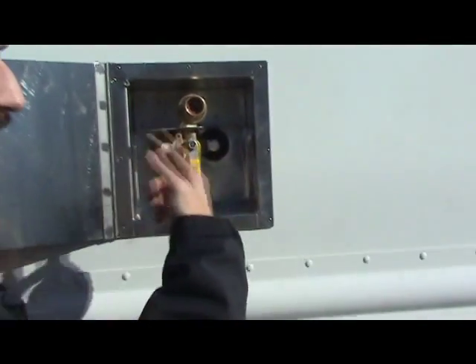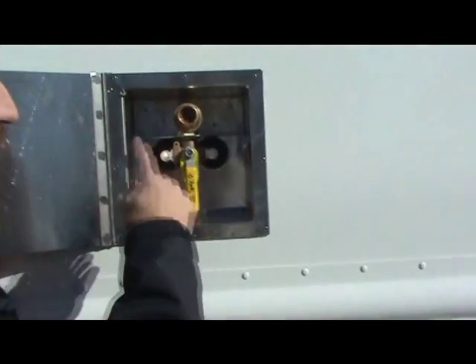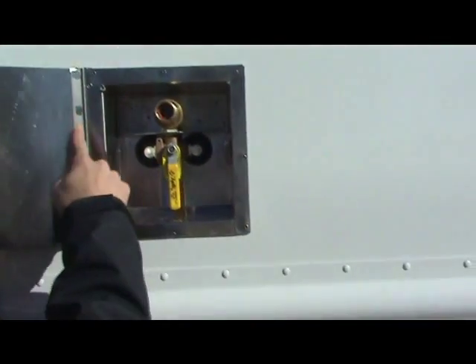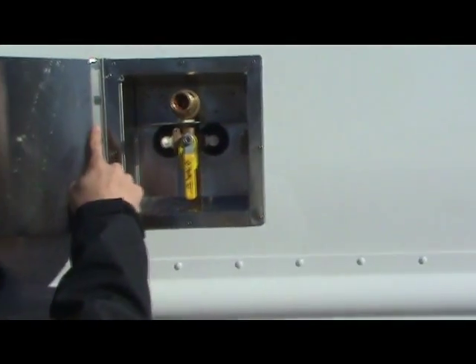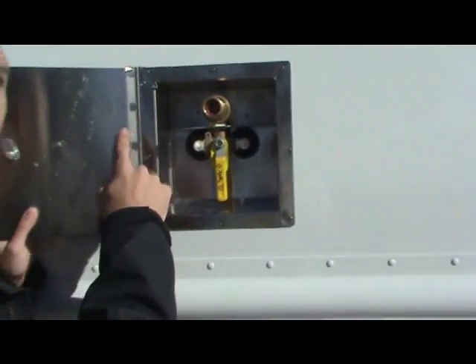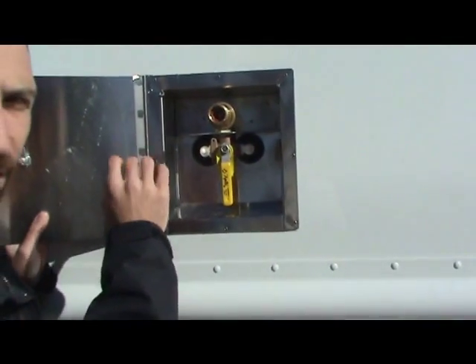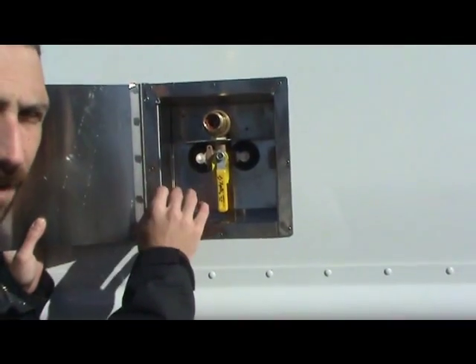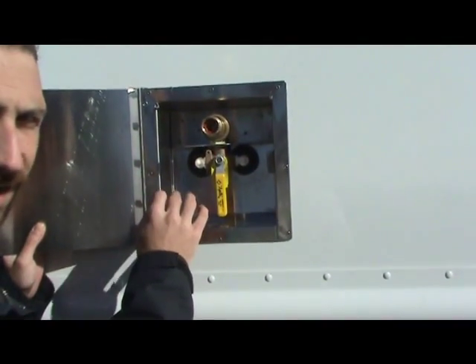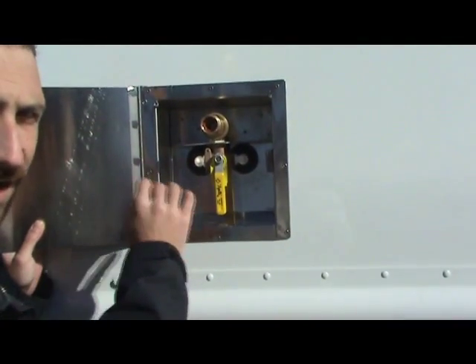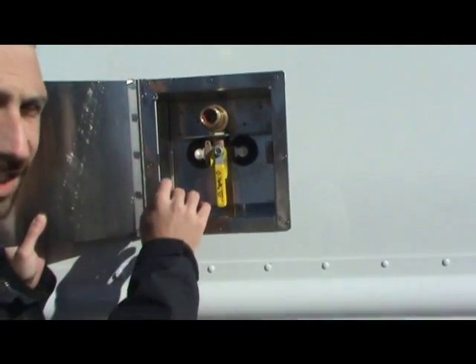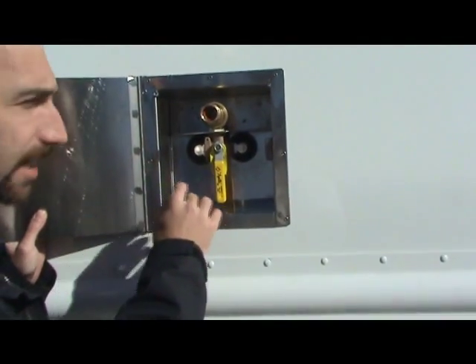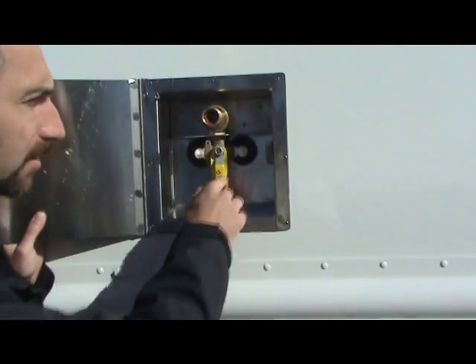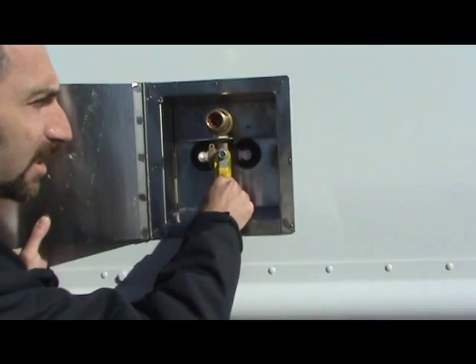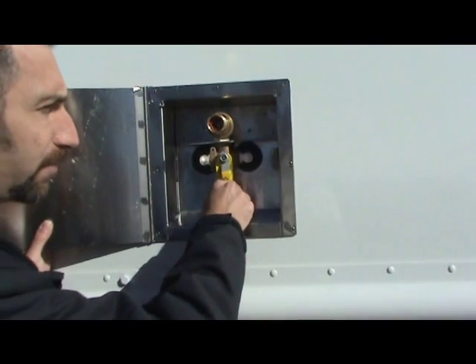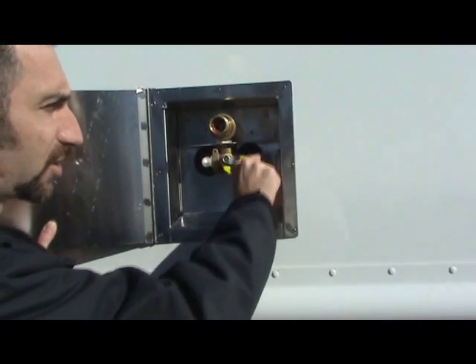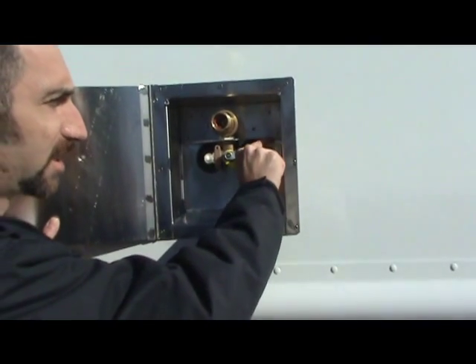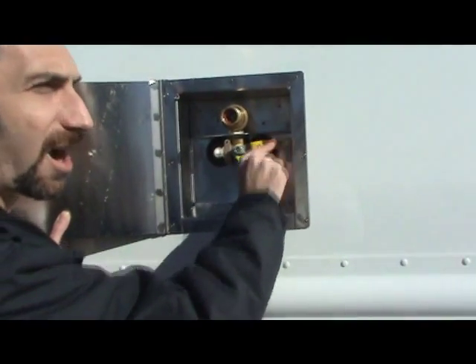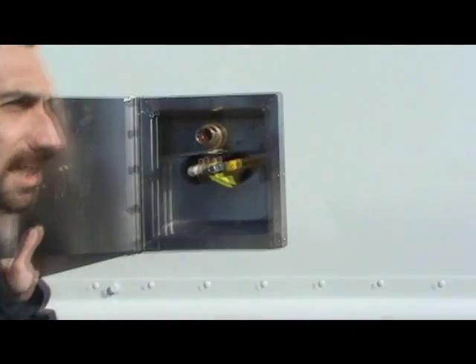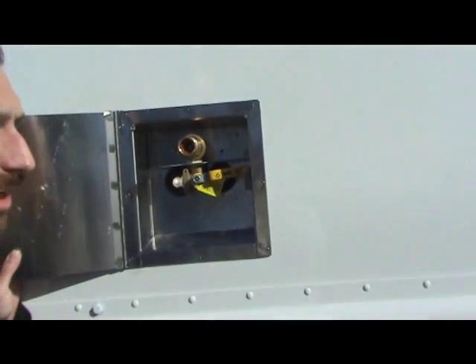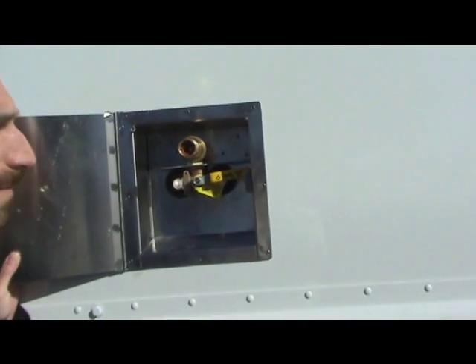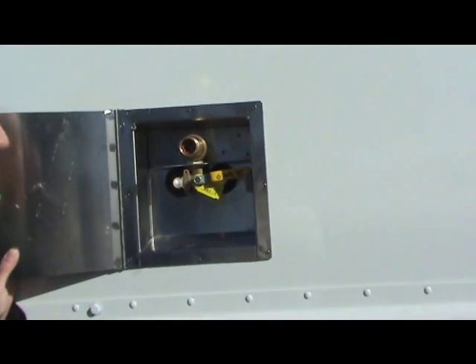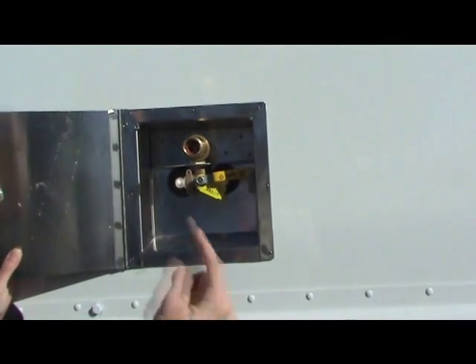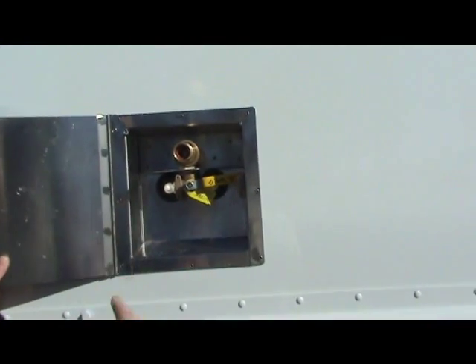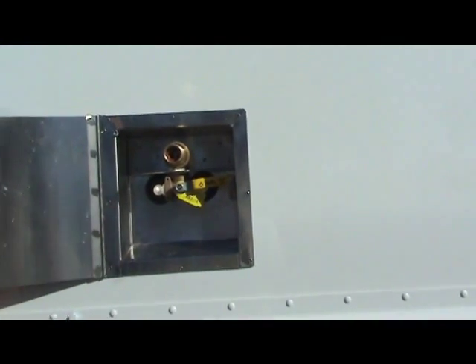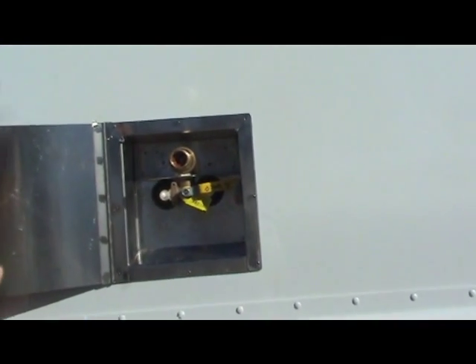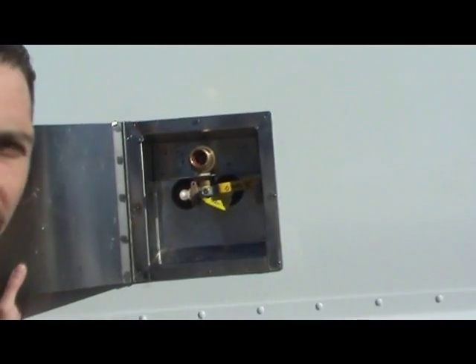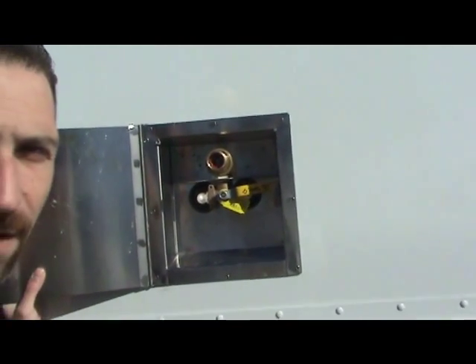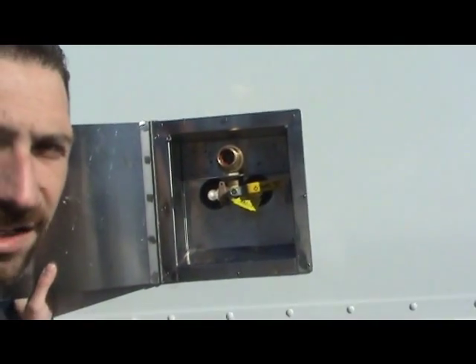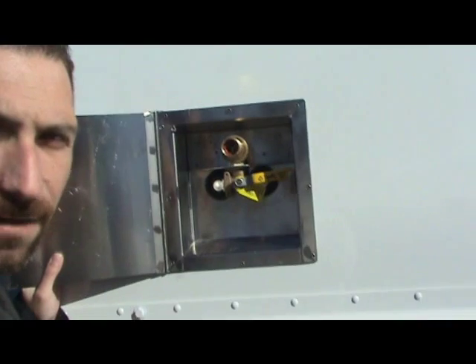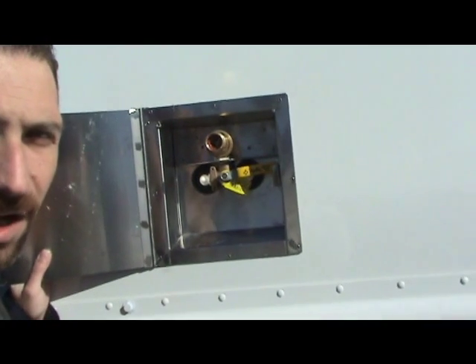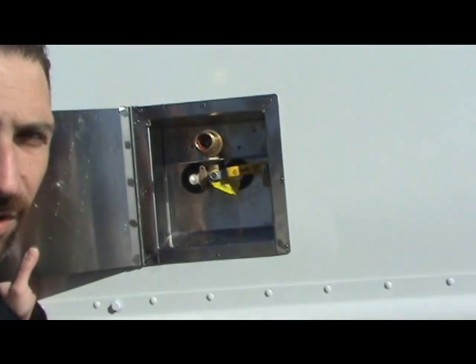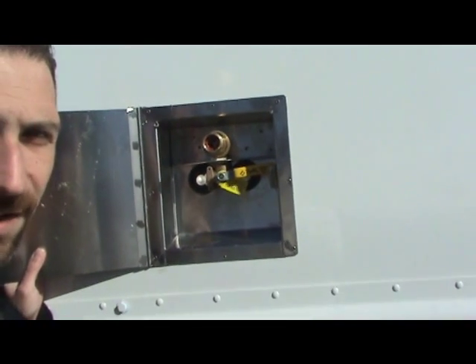To fill your coffee and your steam table, simply turn this to the auxiliary position. We'll go inside and take a look at where your faucets are for your auxiliary fills.